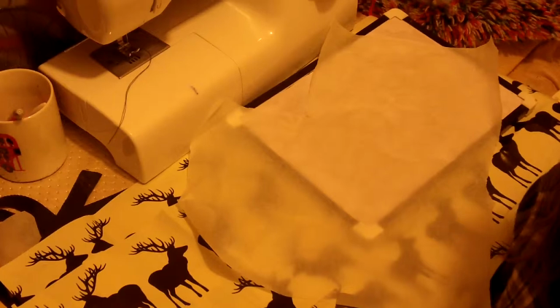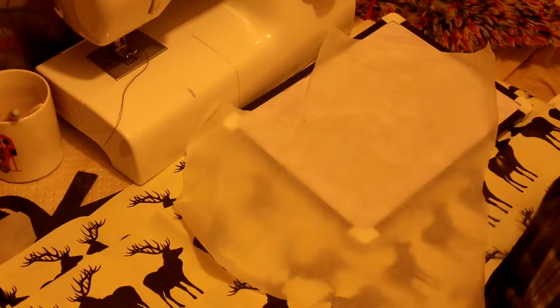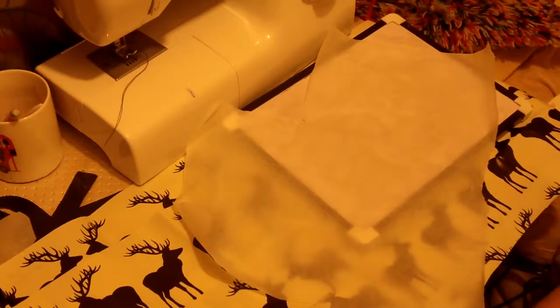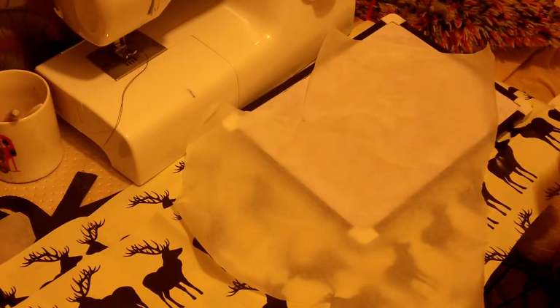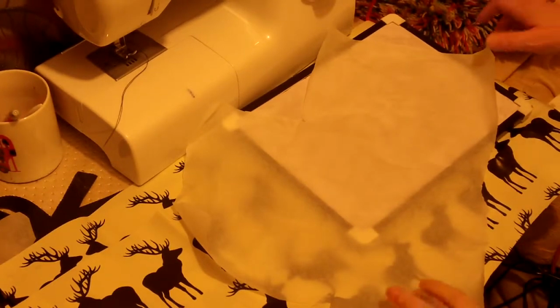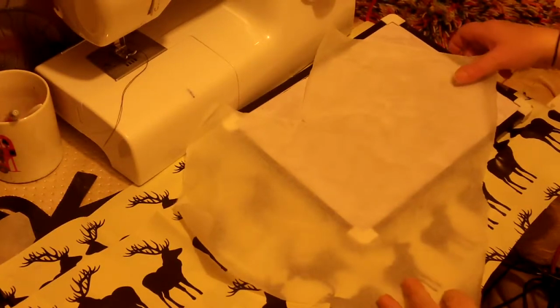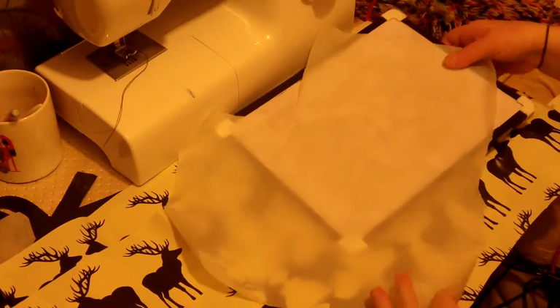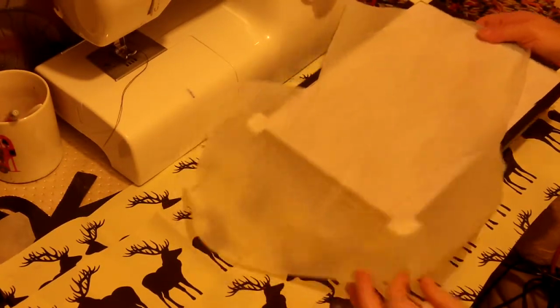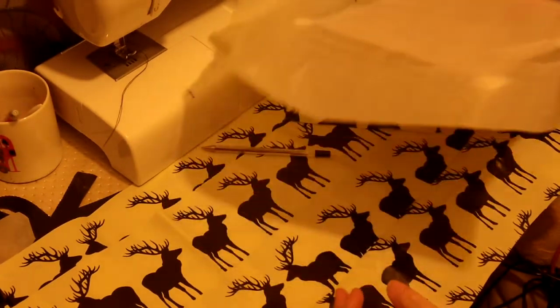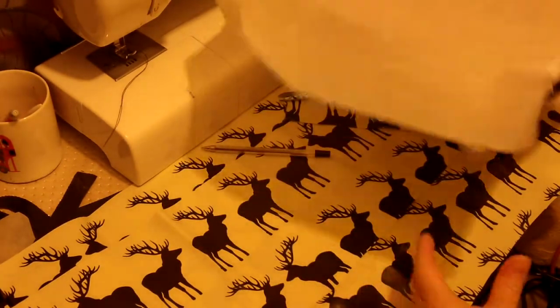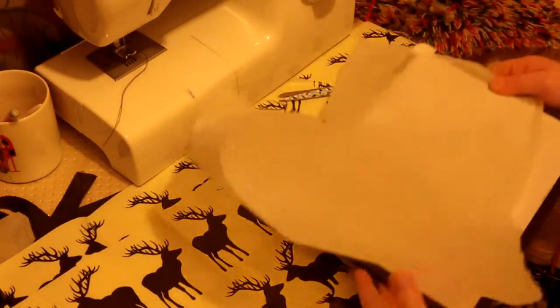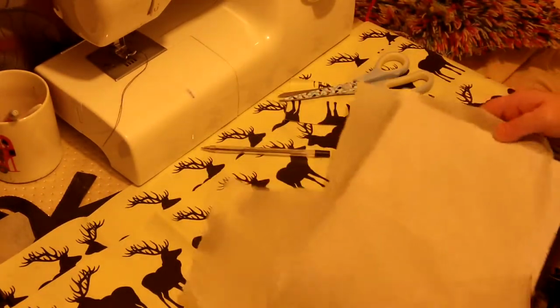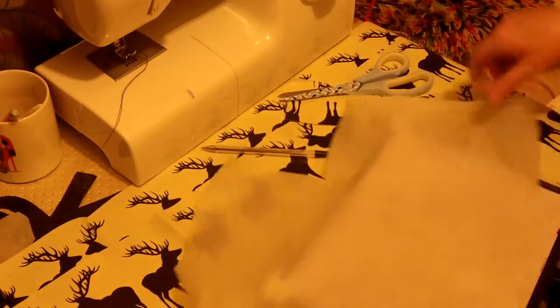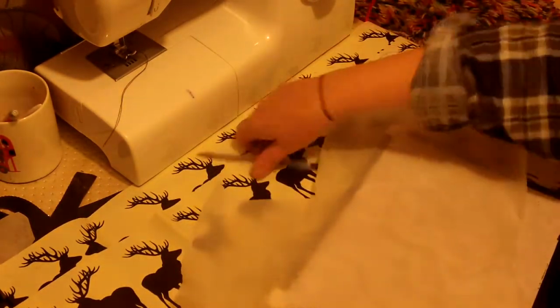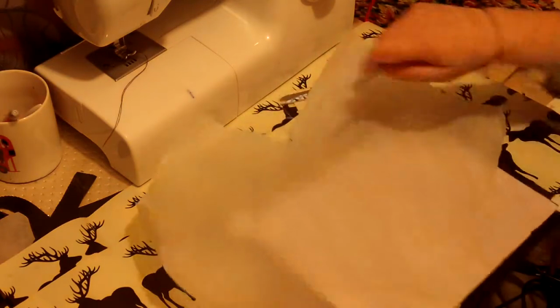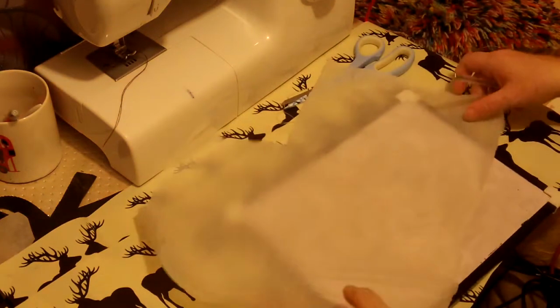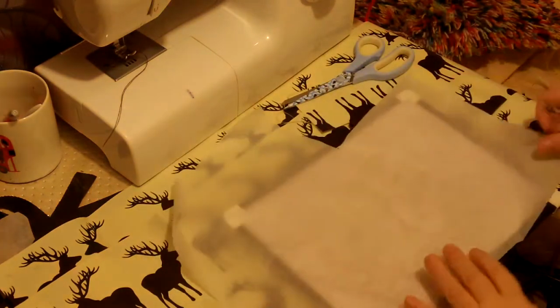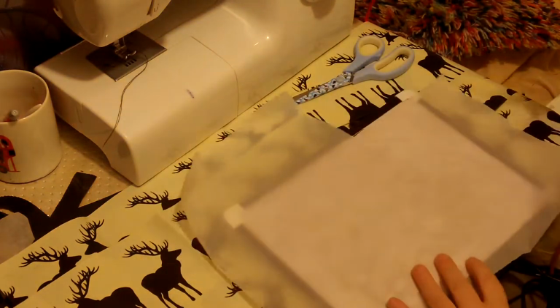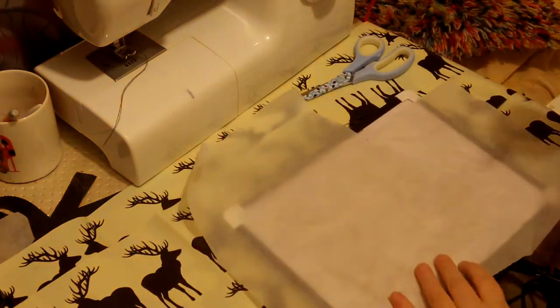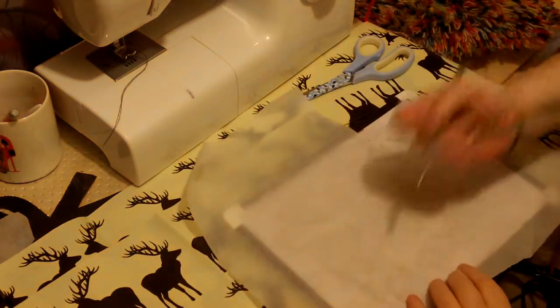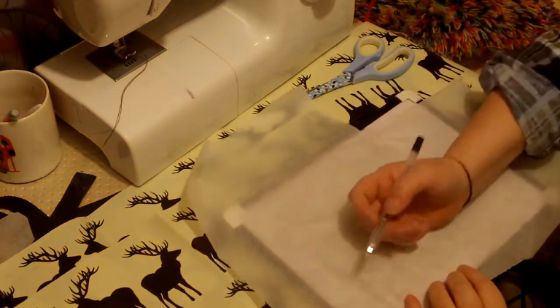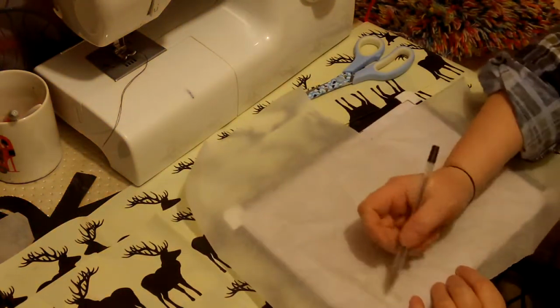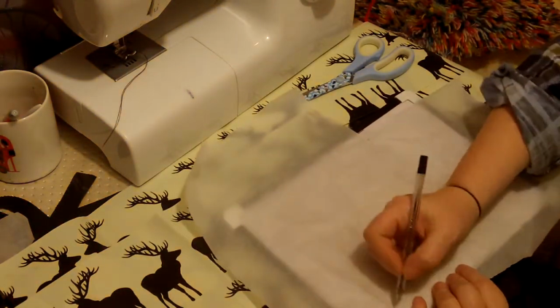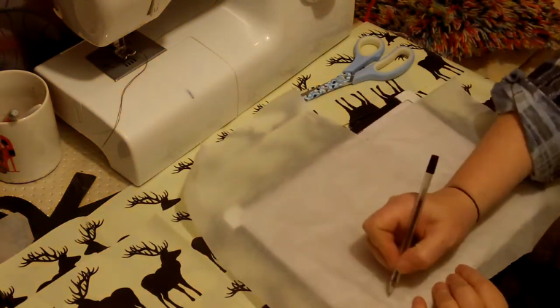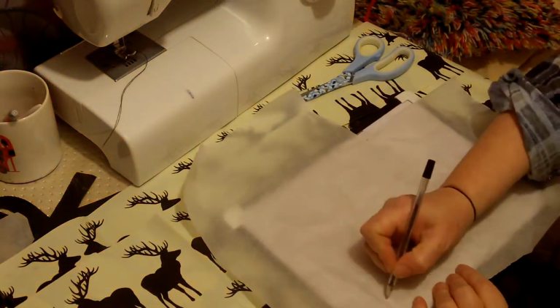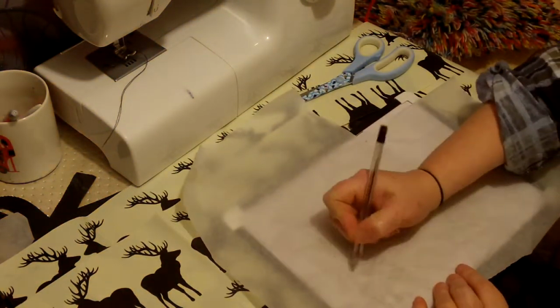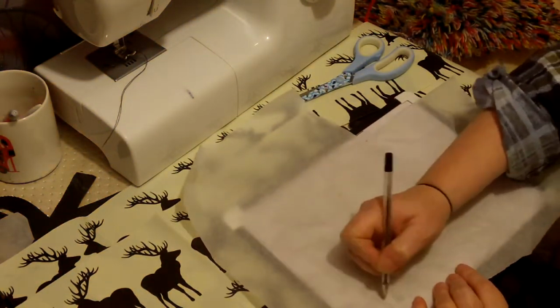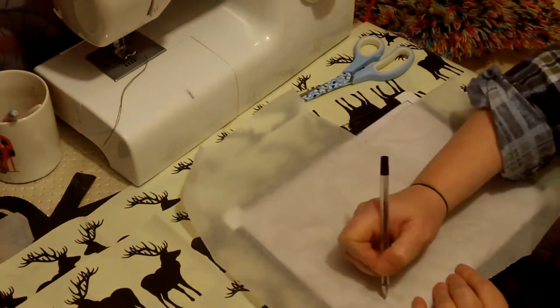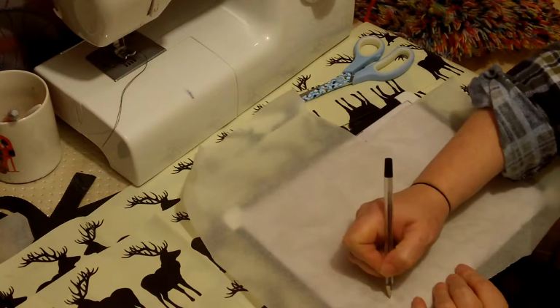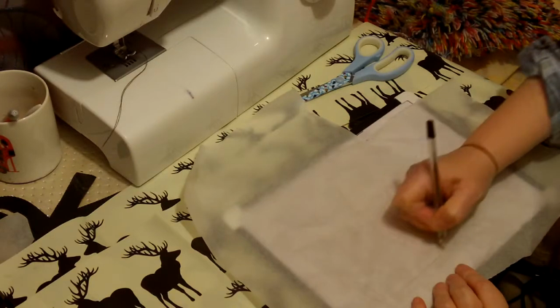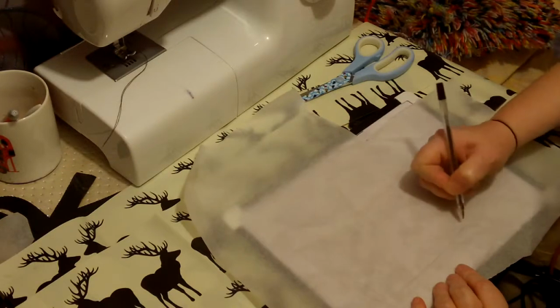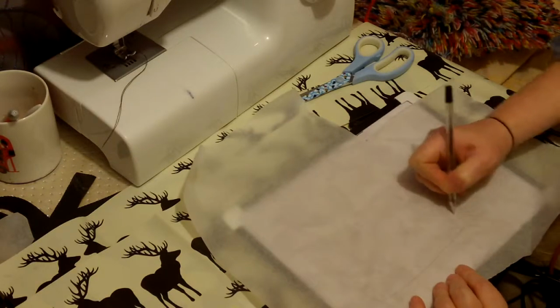Hello there and welcome. My name is Fiona from Weekly Sewing Bee and today I'm making a very, very simple sew for myself. I'm making a wrap around apron.